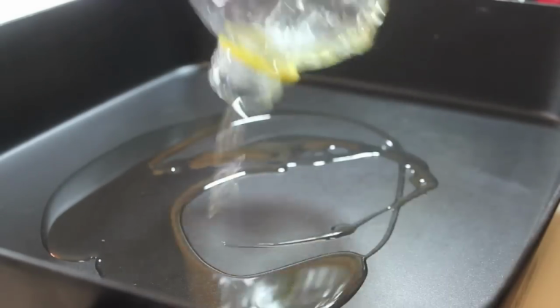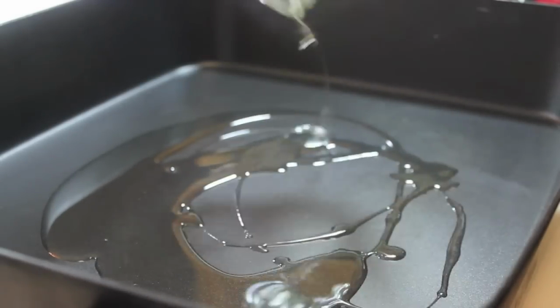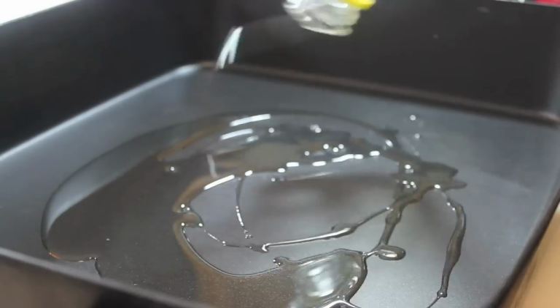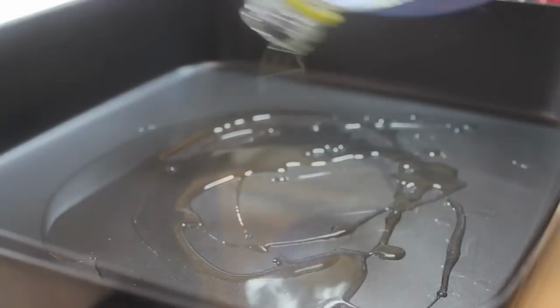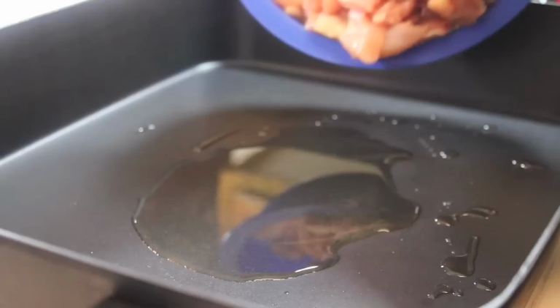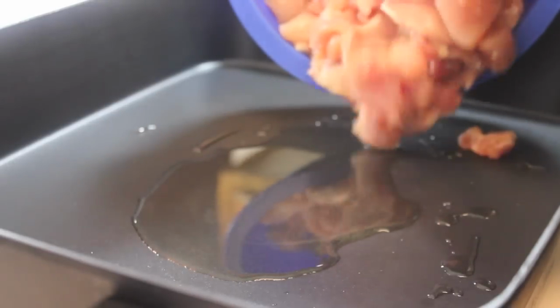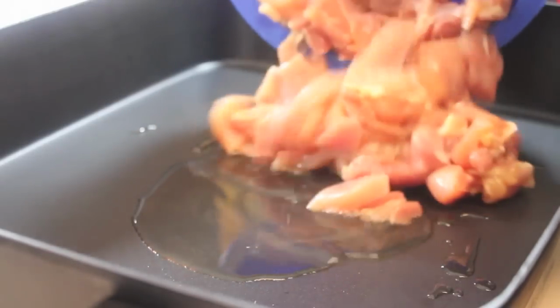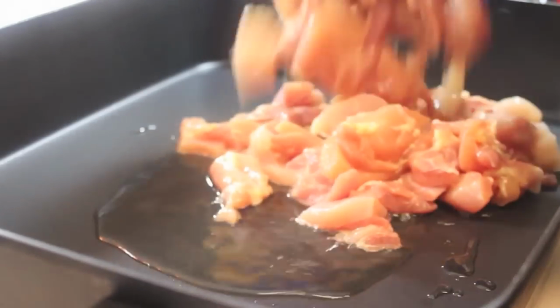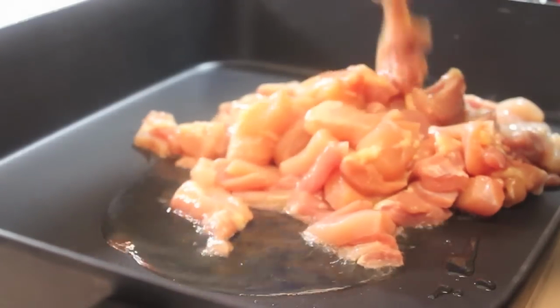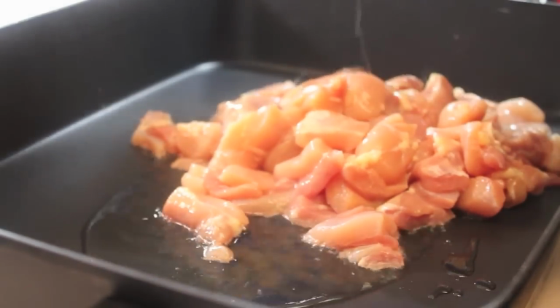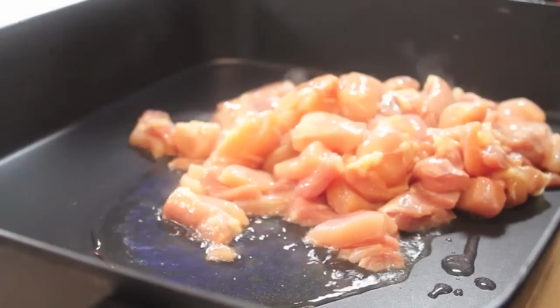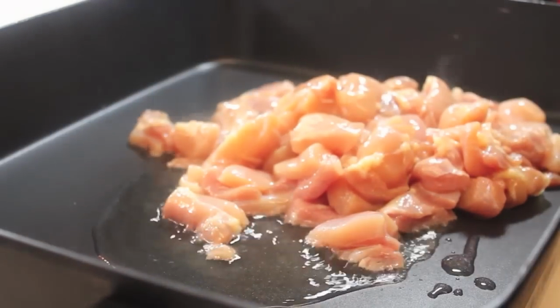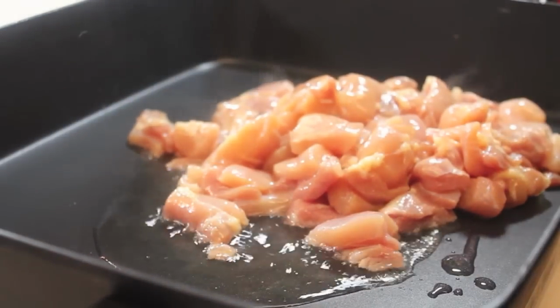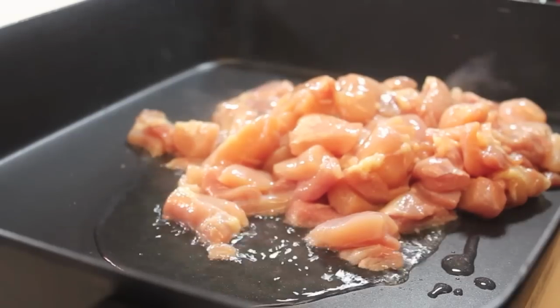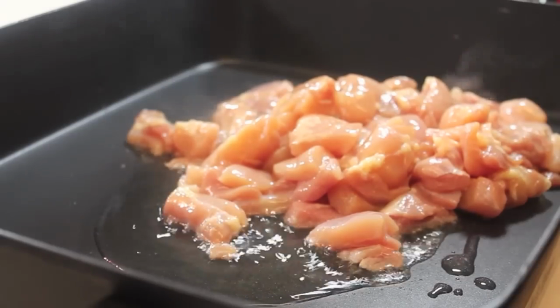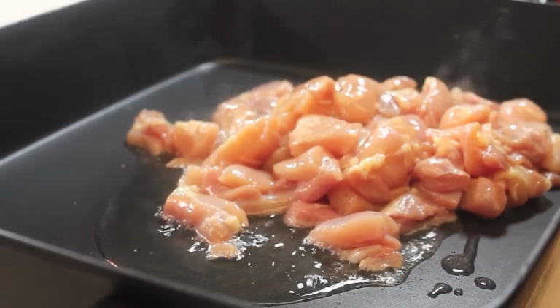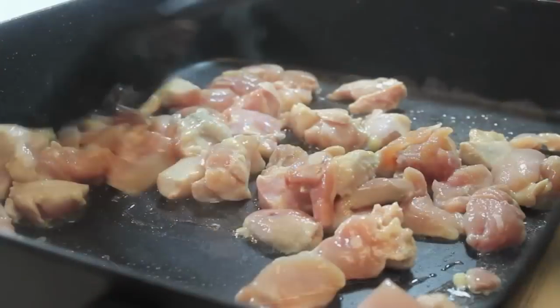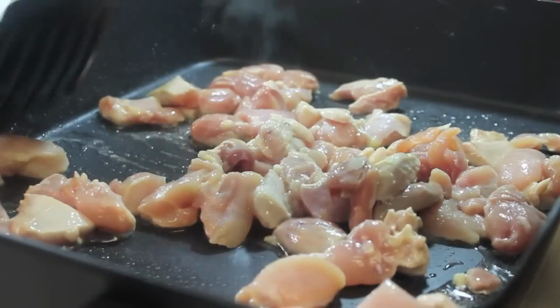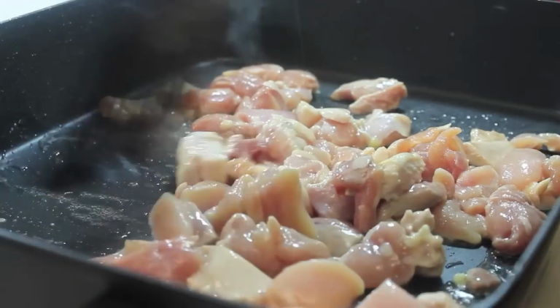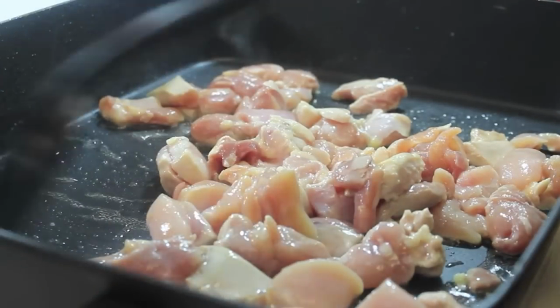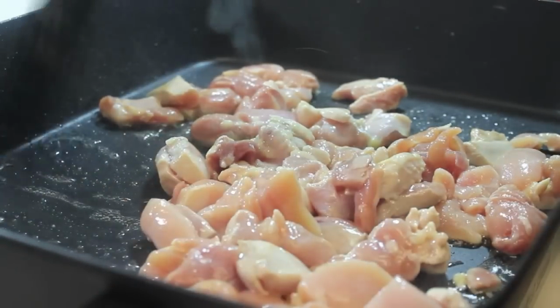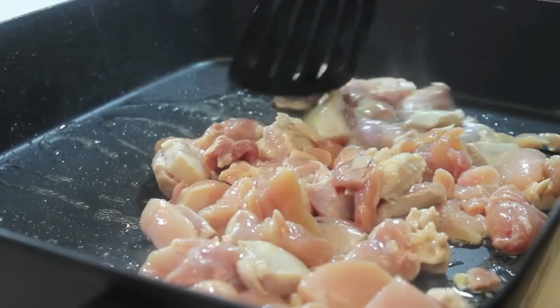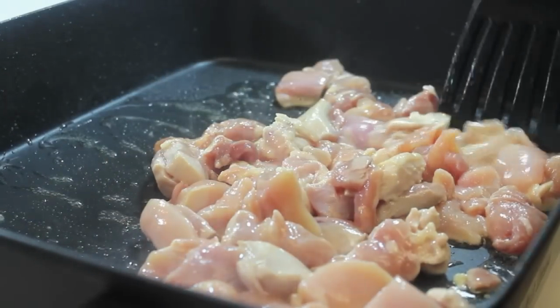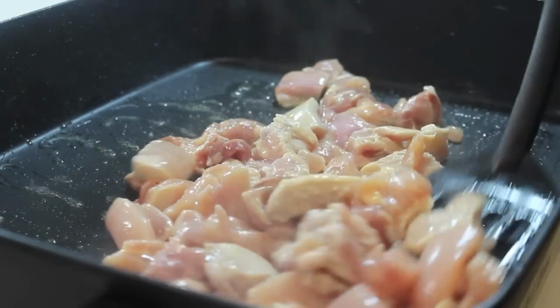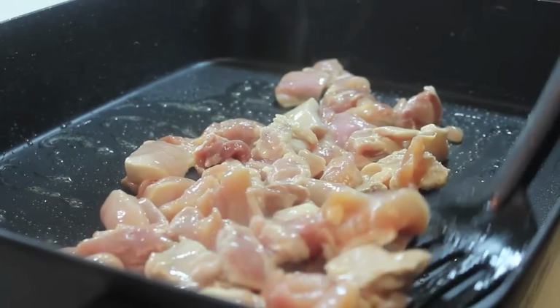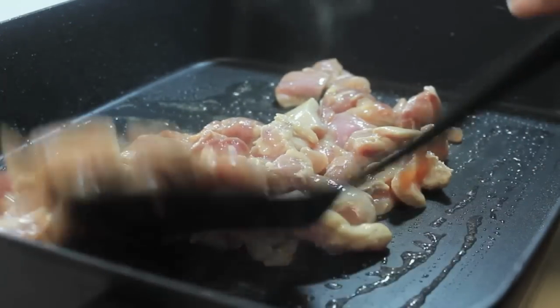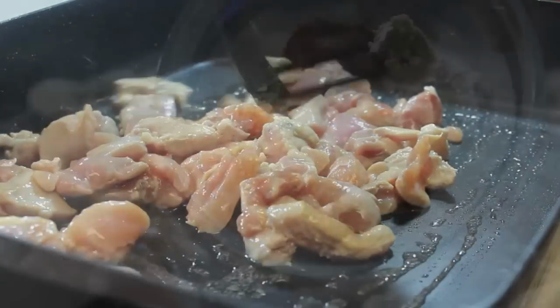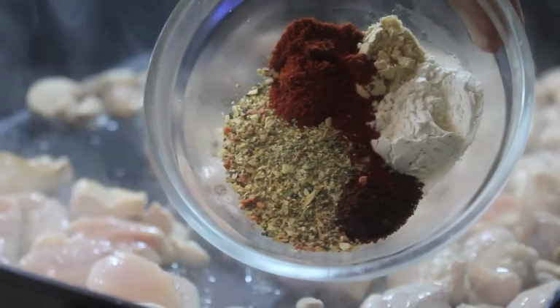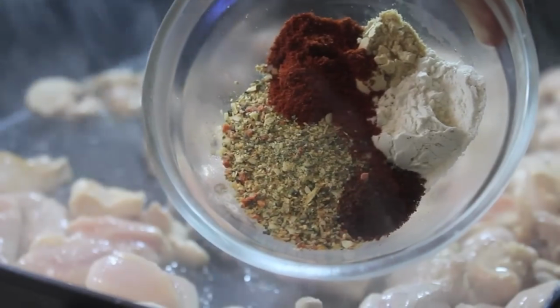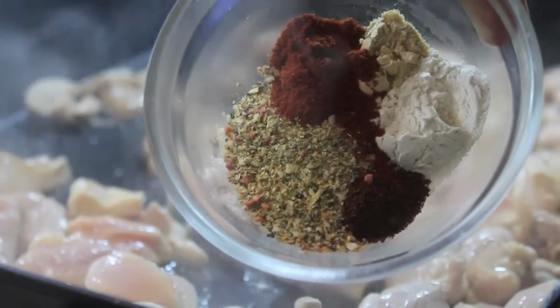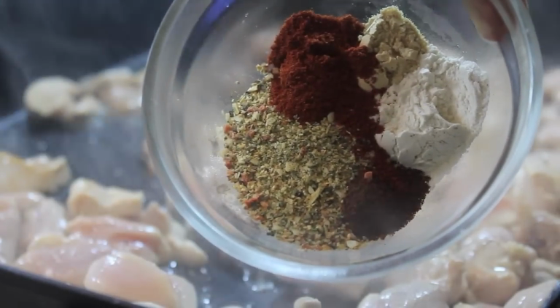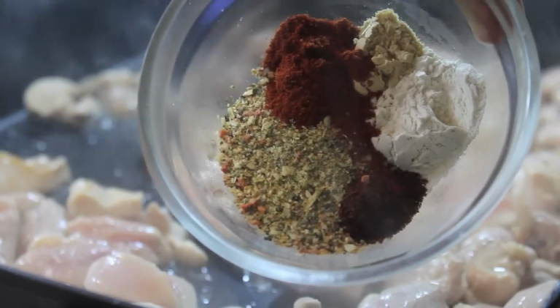In my electric skillet, I'm just going to pour in some vegetable oil. Now I'm going to start adding in my chicken. The heat is on medium, and once my chicken is in there, I'm going to start sprinkling in my seasonings.